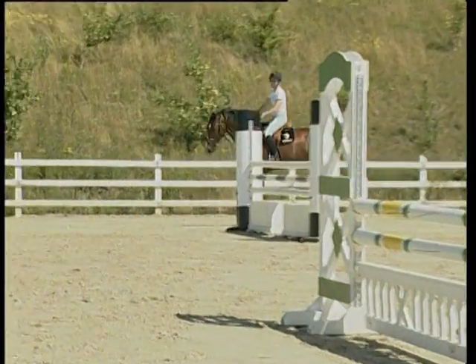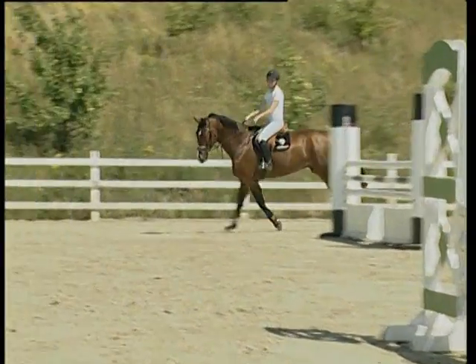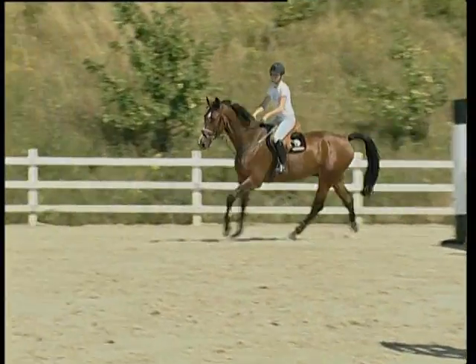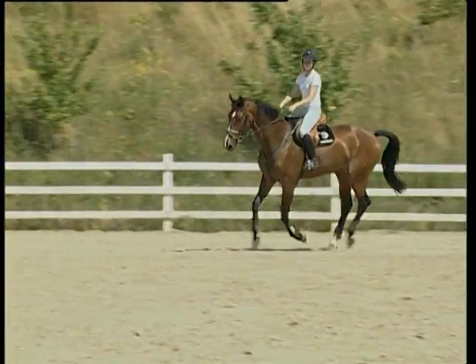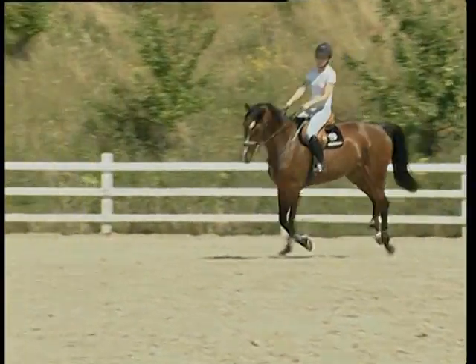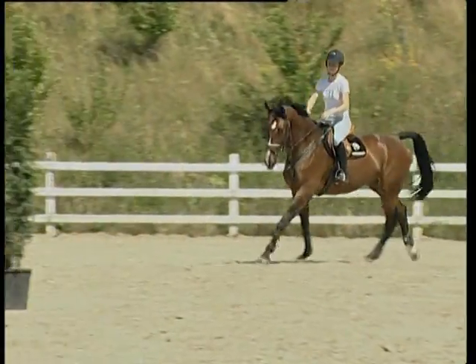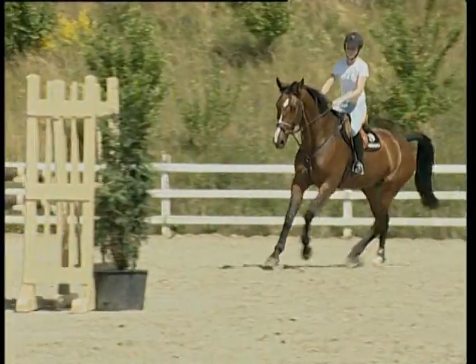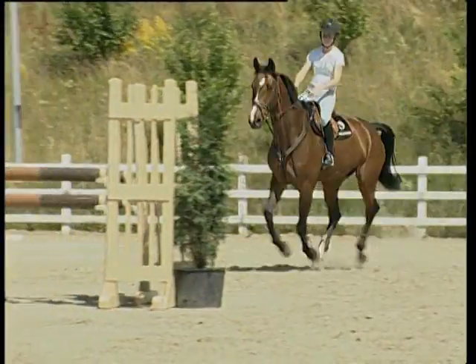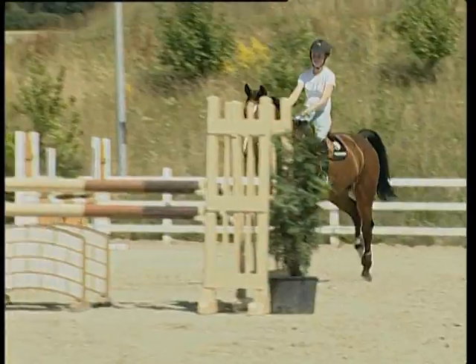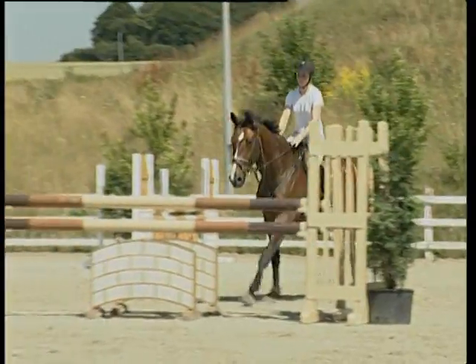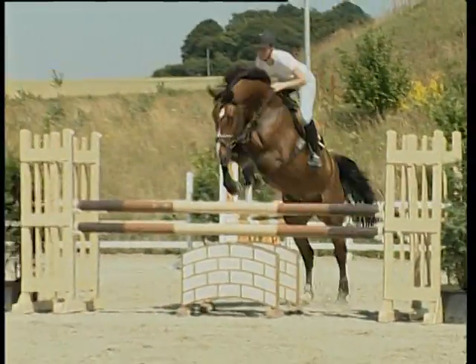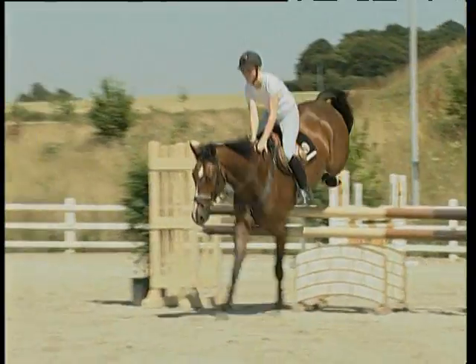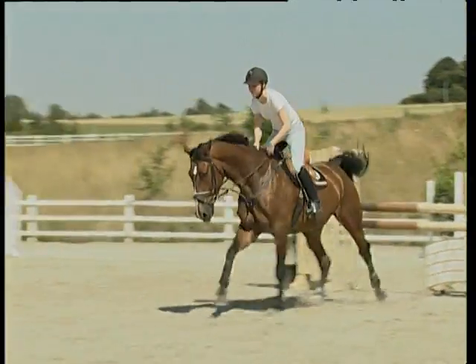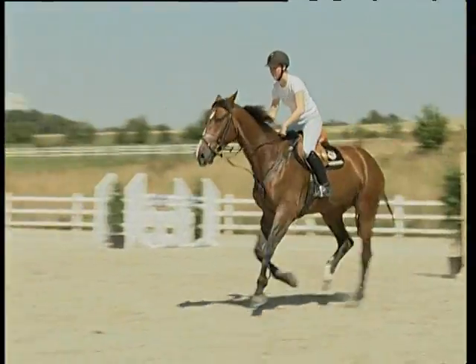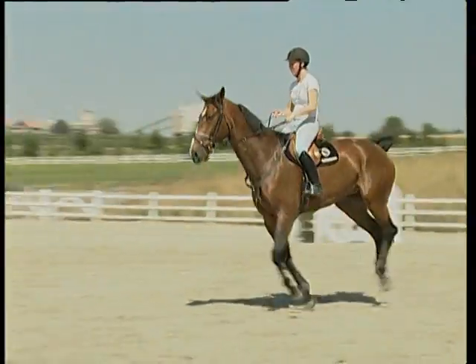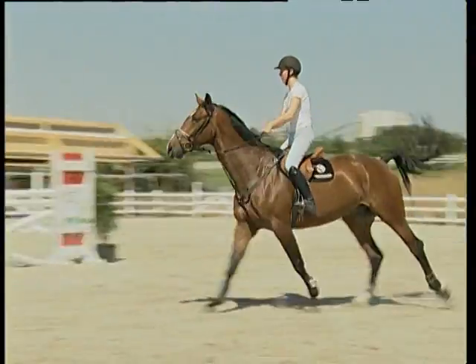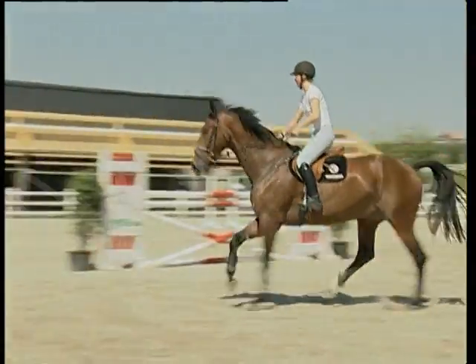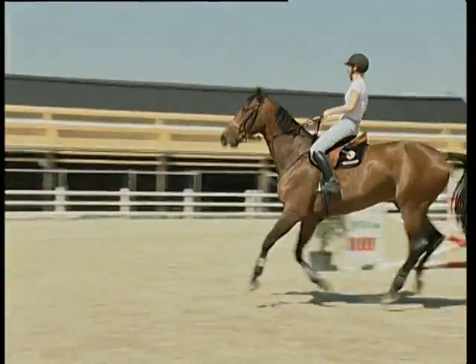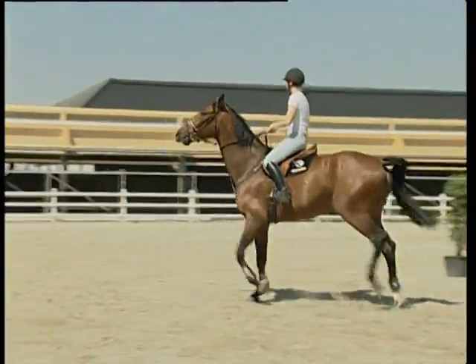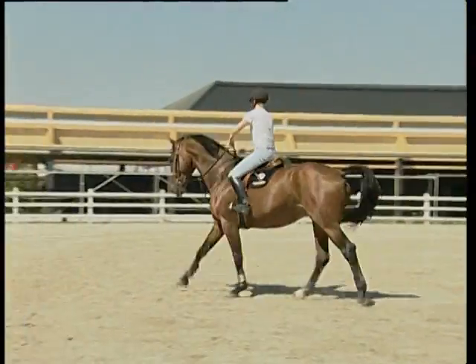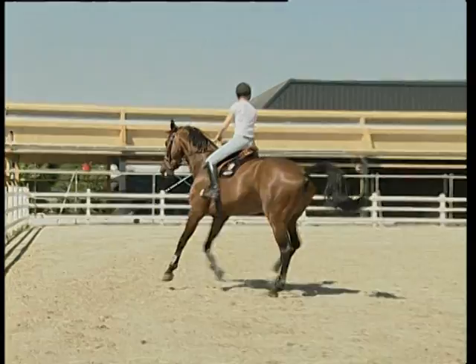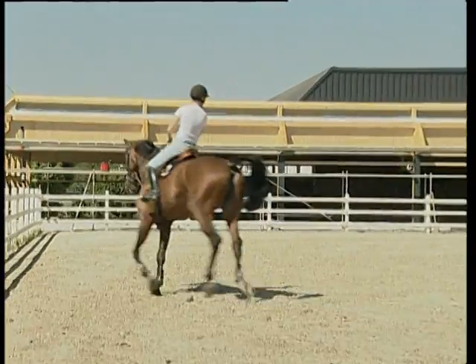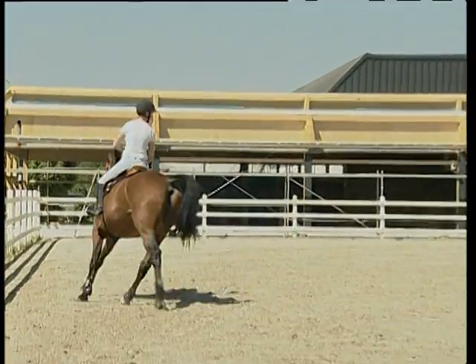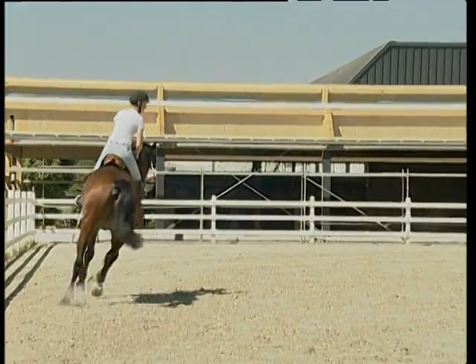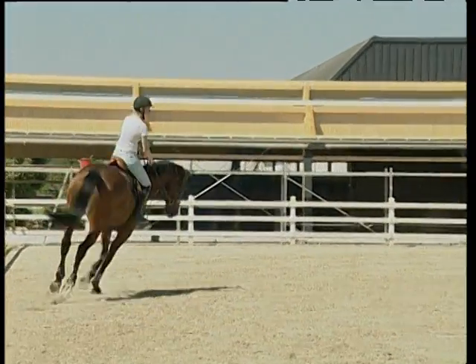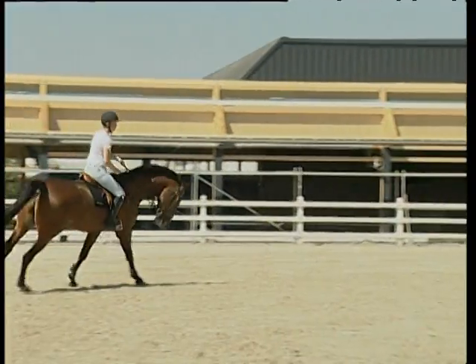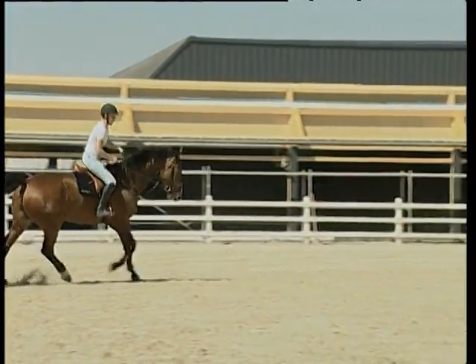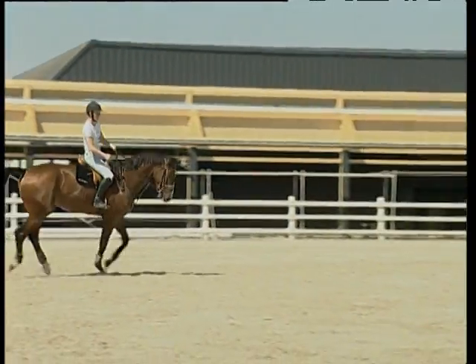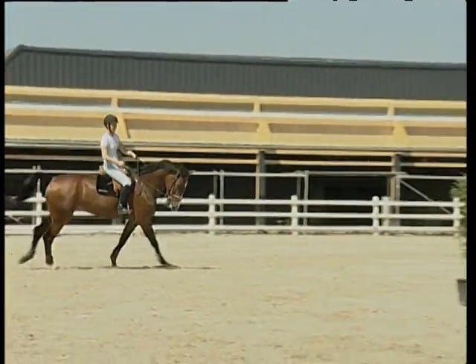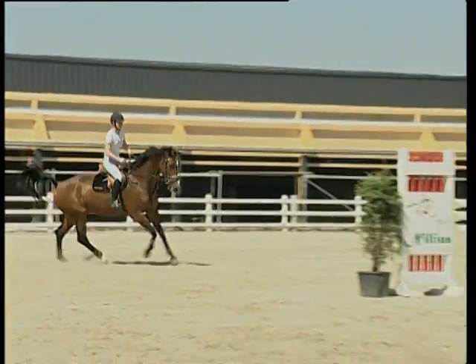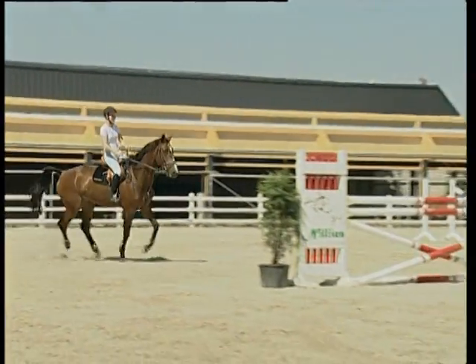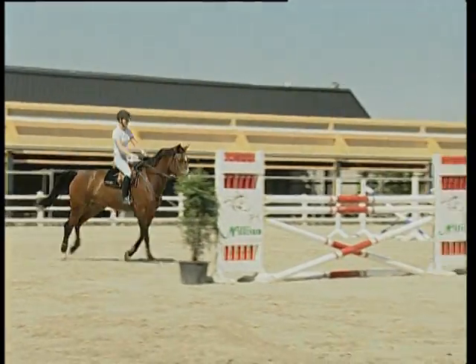Short turns in front of and behind the jump have to be trained as well as jumping on an angle. This is a slow-moving gelding. By training jump-off courses, he is encouraged to be cleverer and to react more quickly.